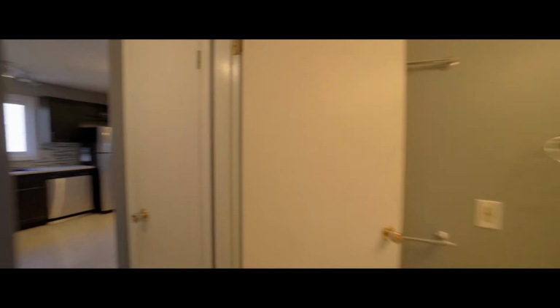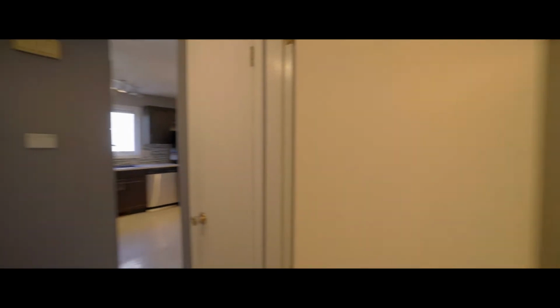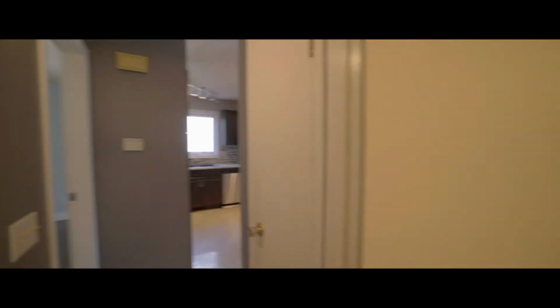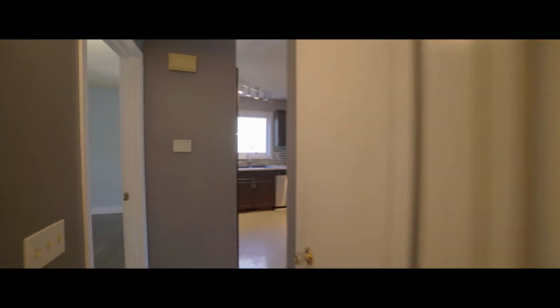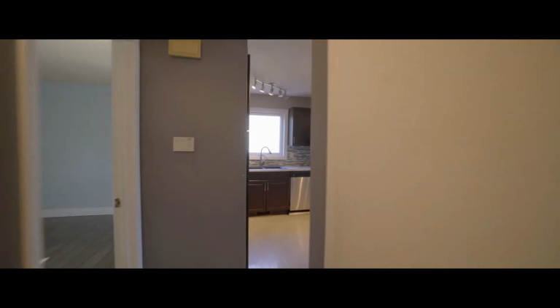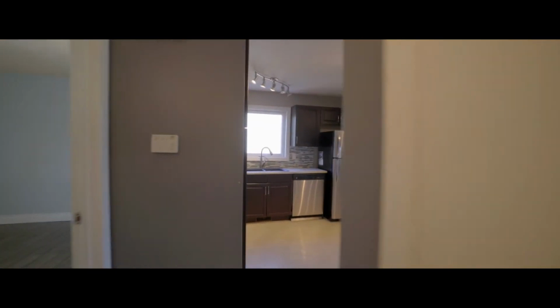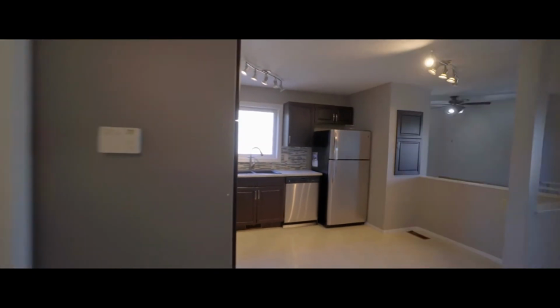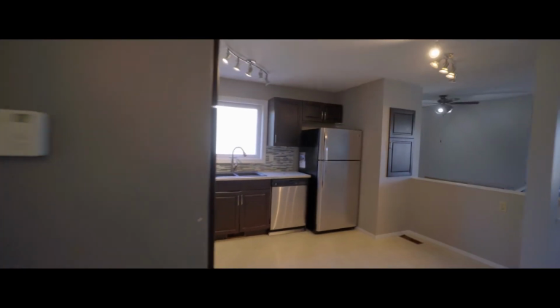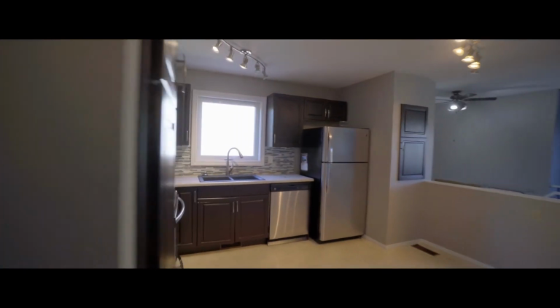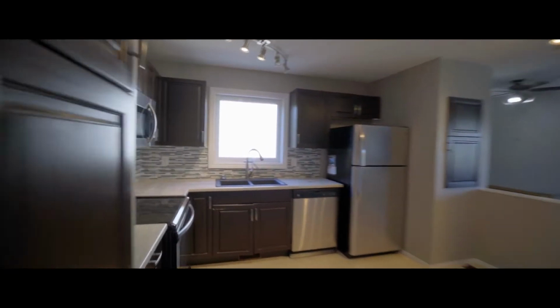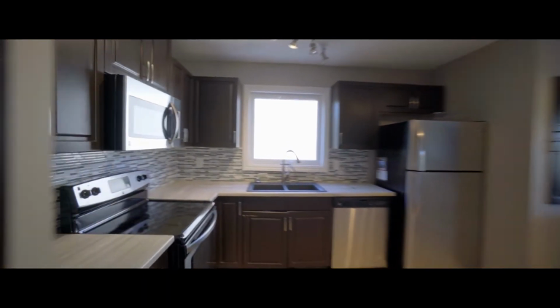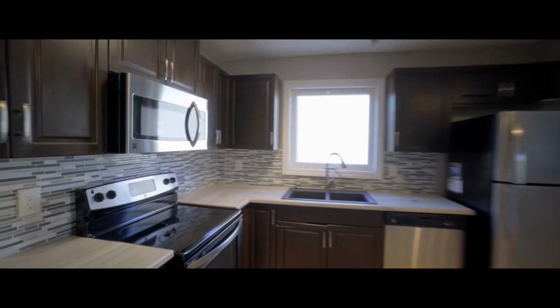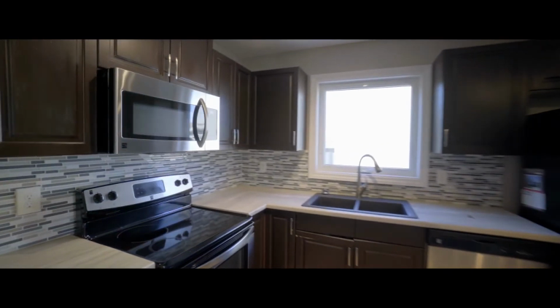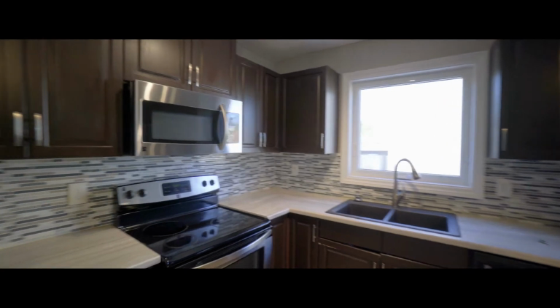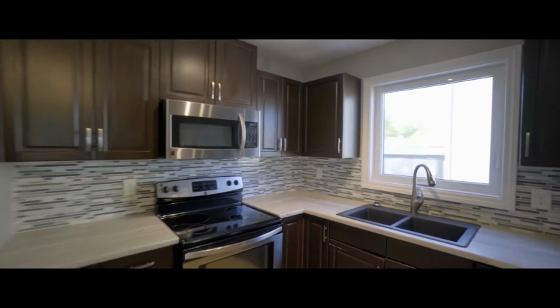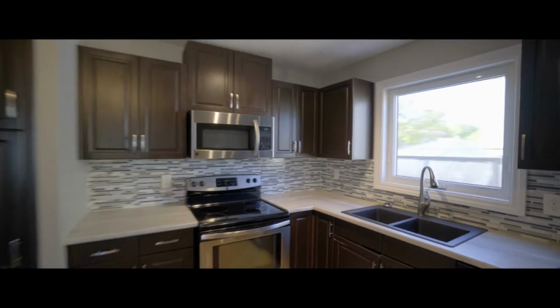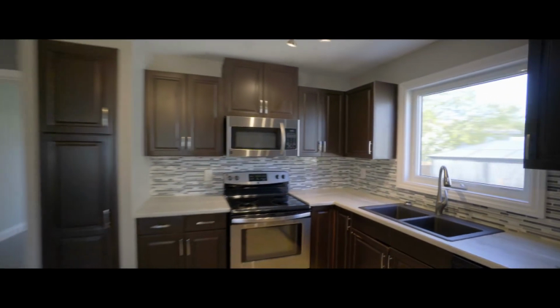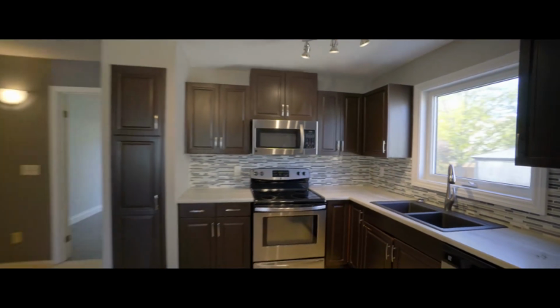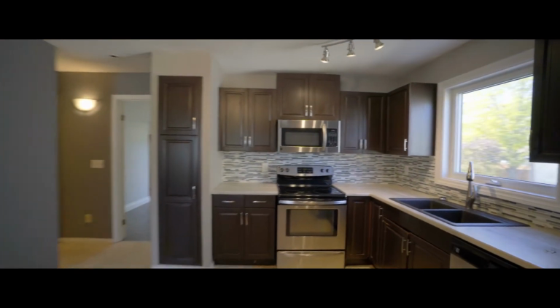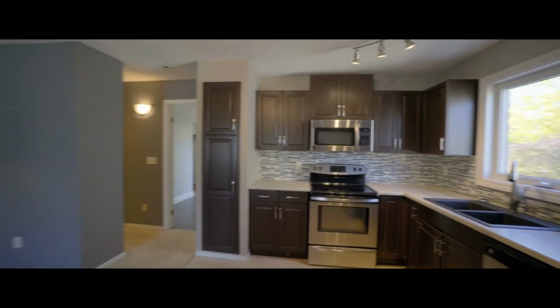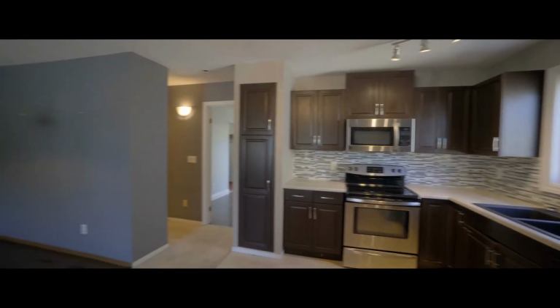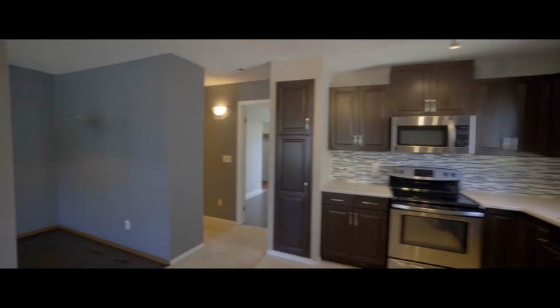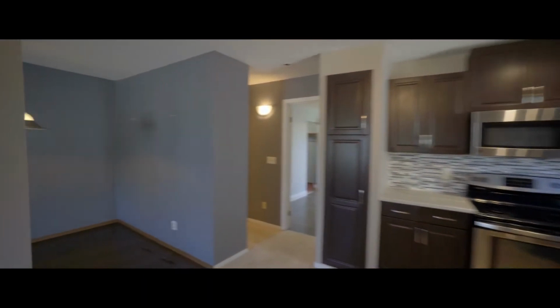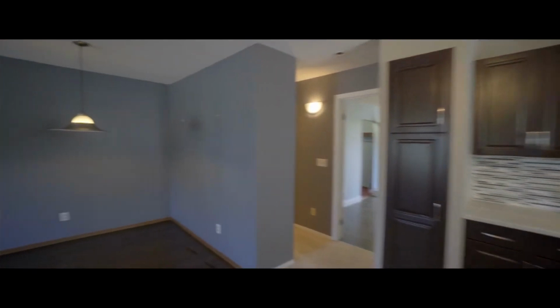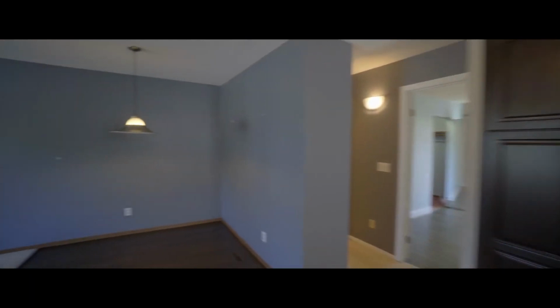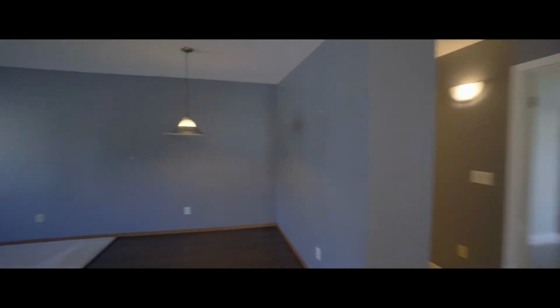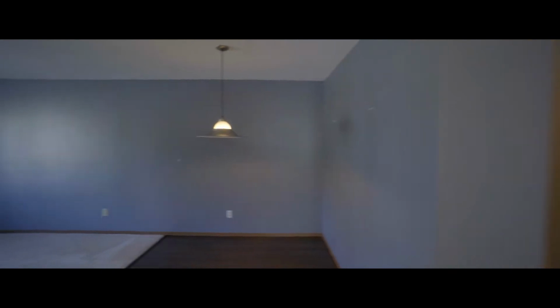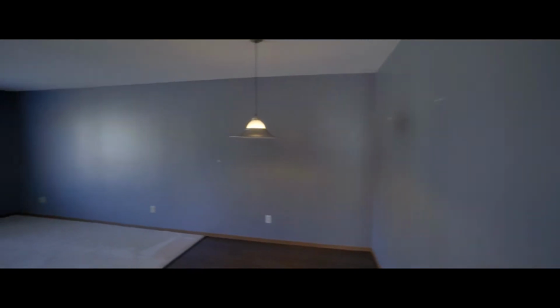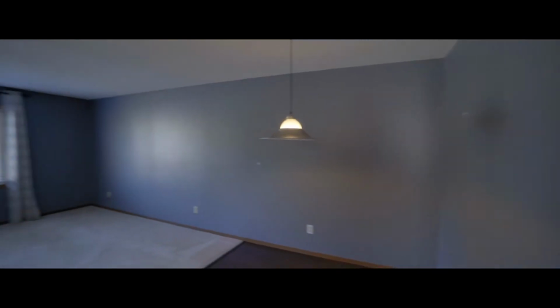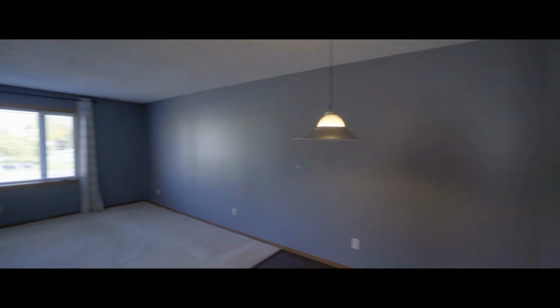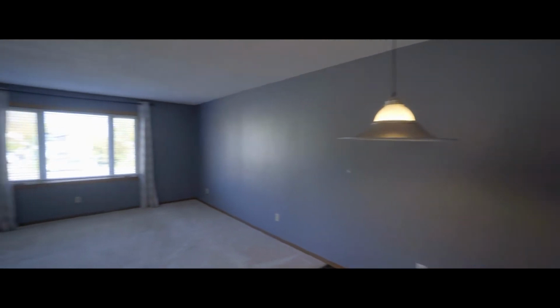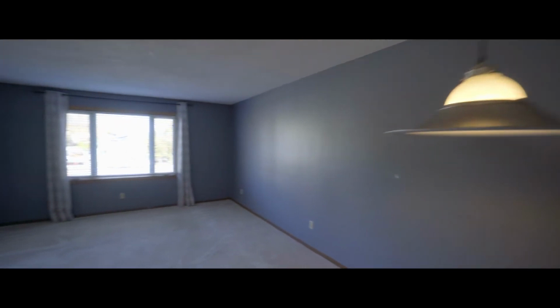The main floor layout is perfect for everyday living. With the open kitchen overlooking the main area, you can keep an eye on the Jets game and the kids doing their homework at the dining room table while you get that lasagna ready.